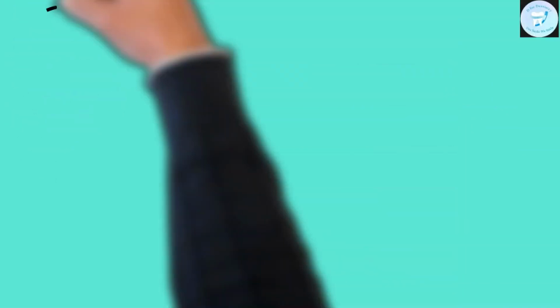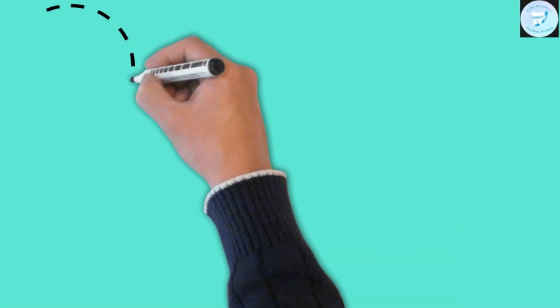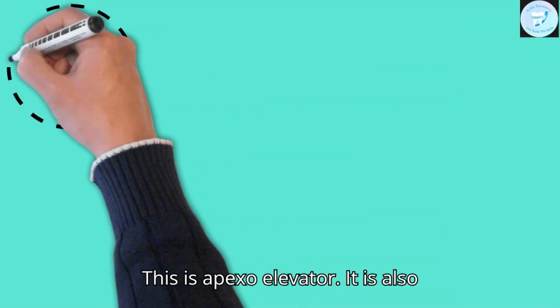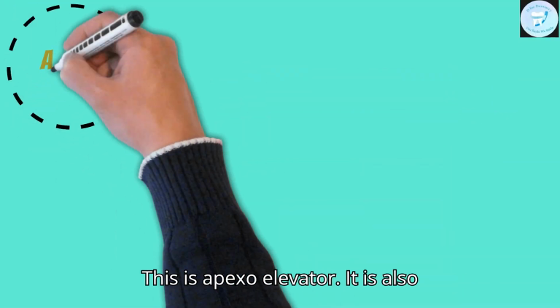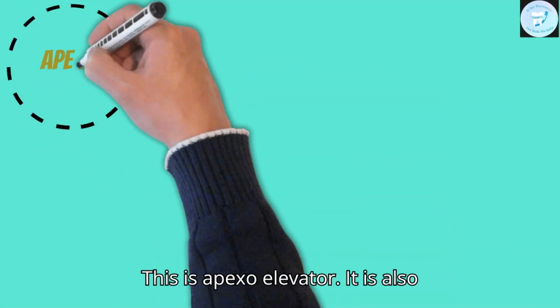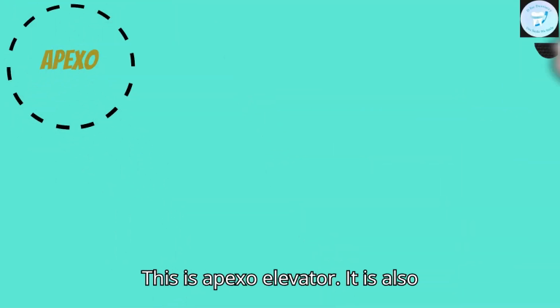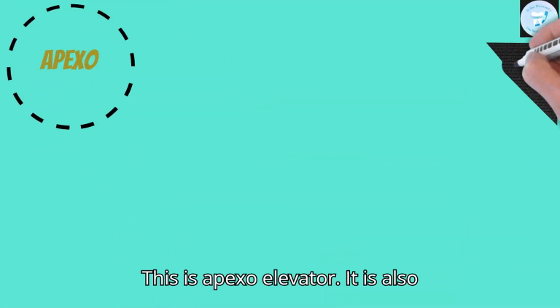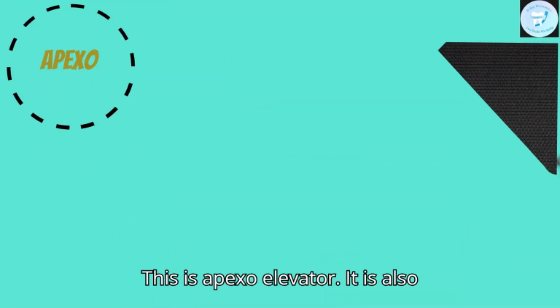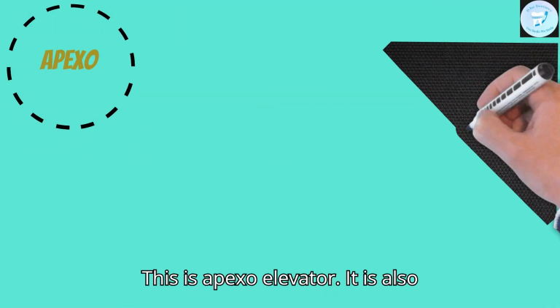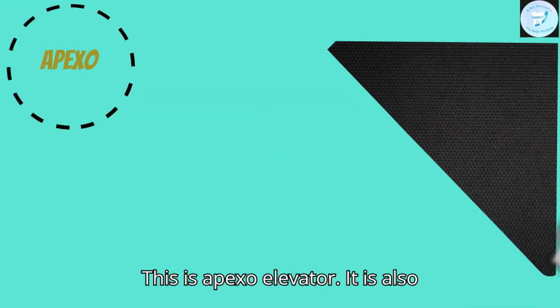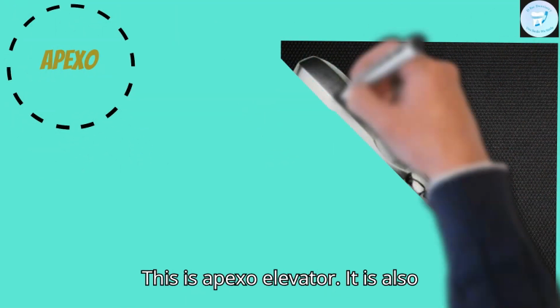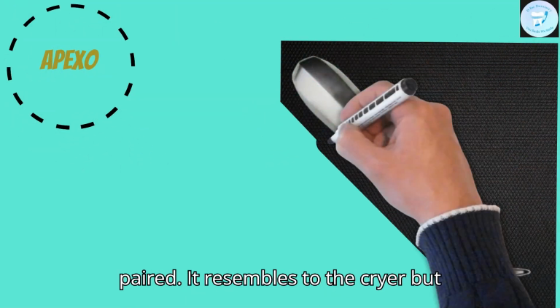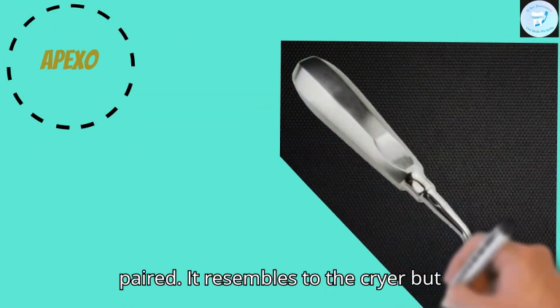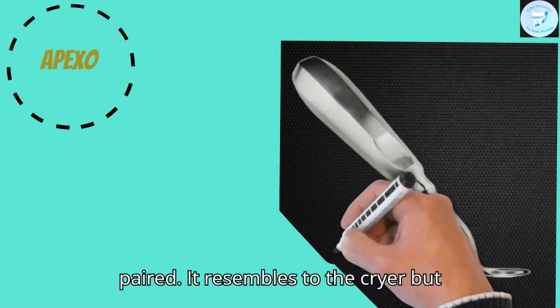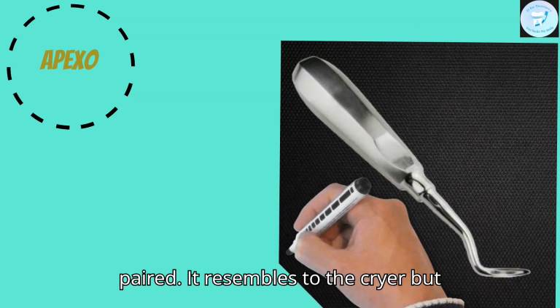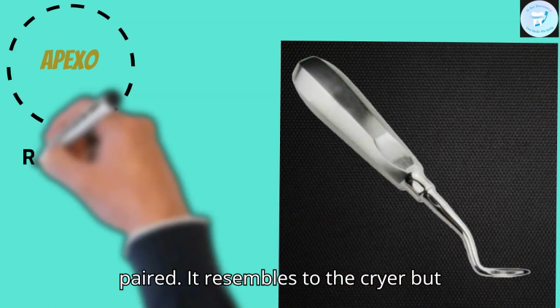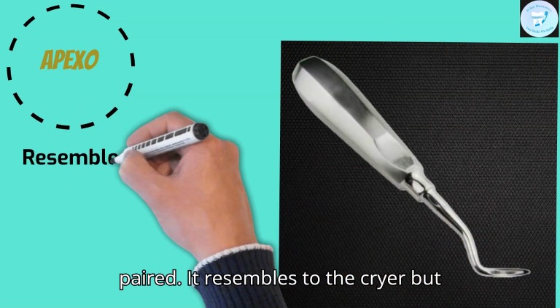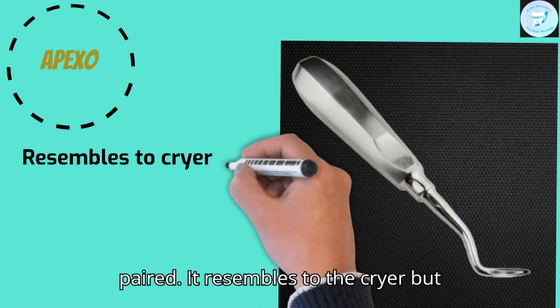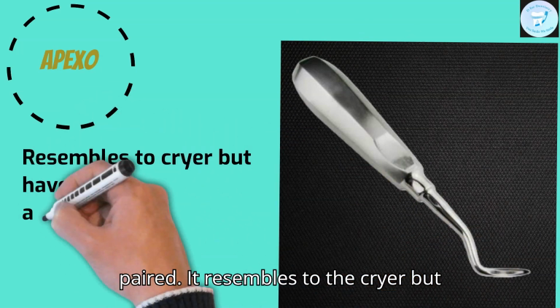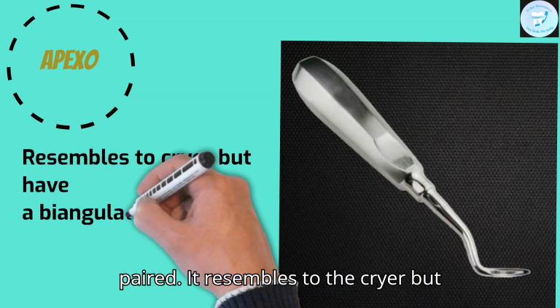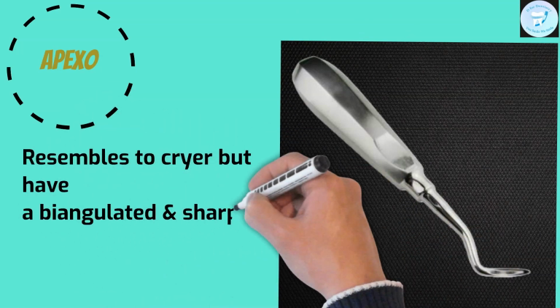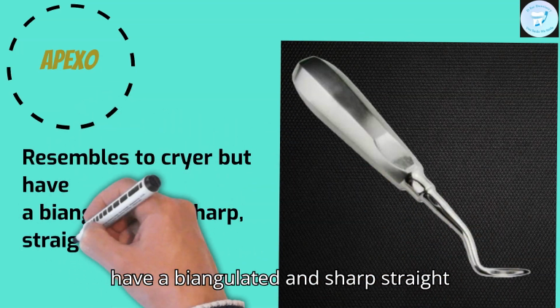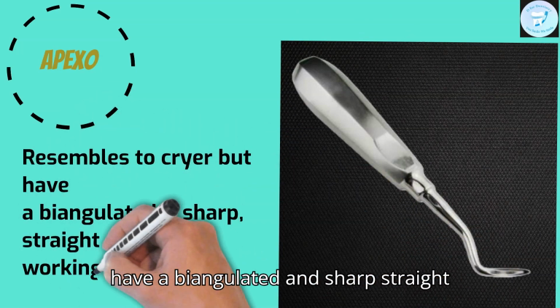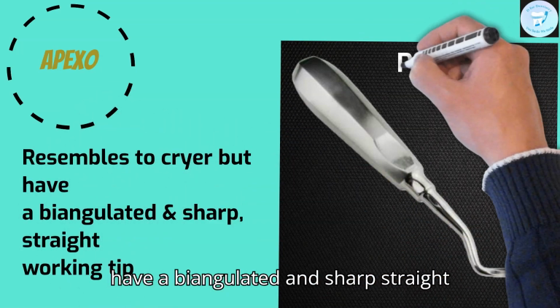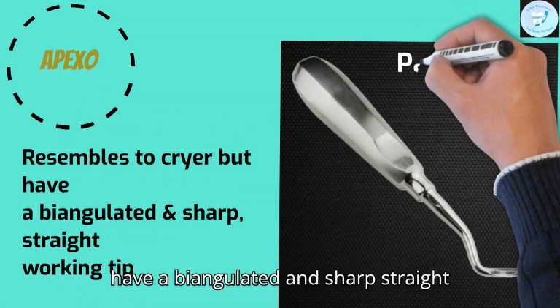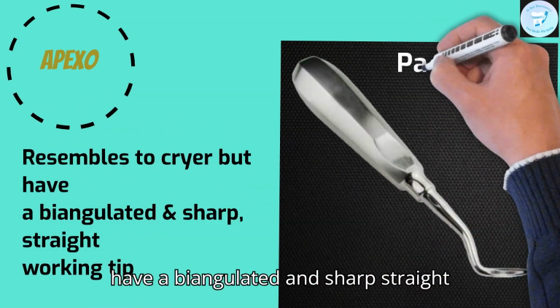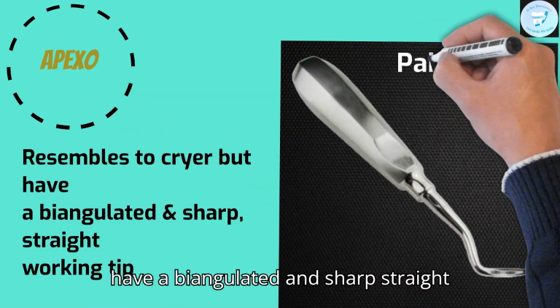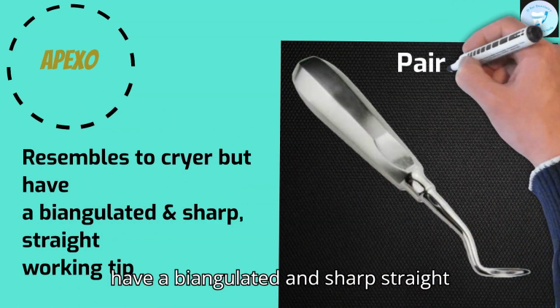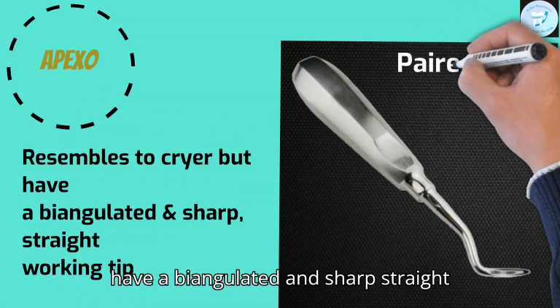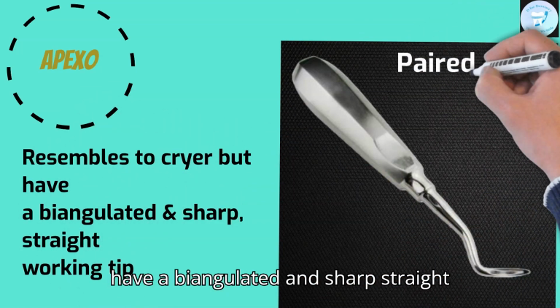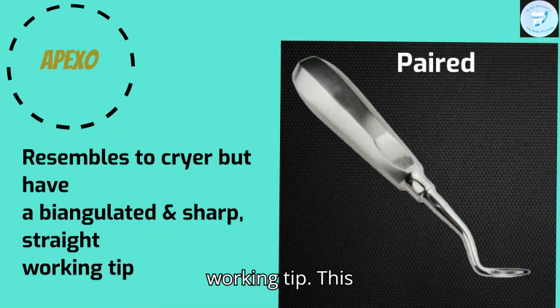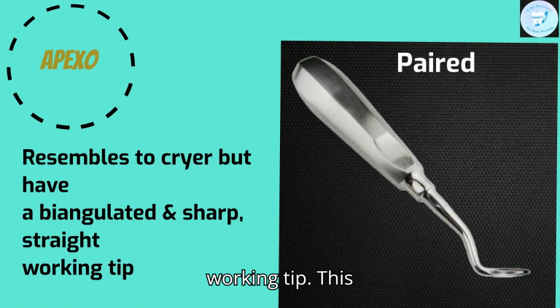This is the apex elevator. It is also paired. It resembles the Cryer but has a bi-angulated and sharp straight working tip.